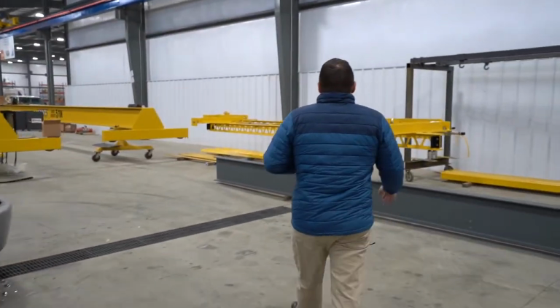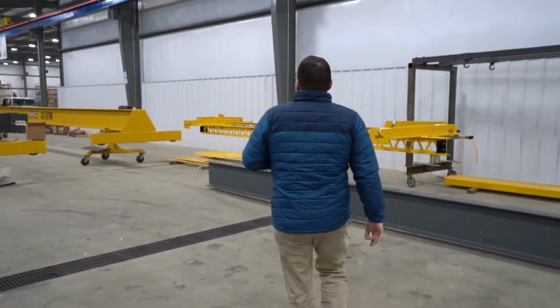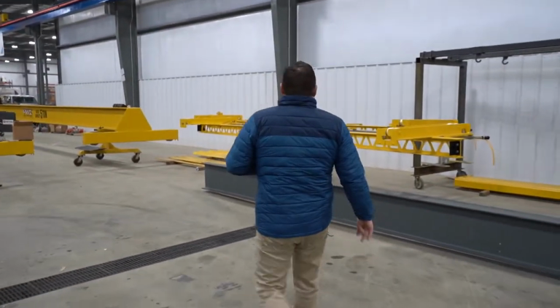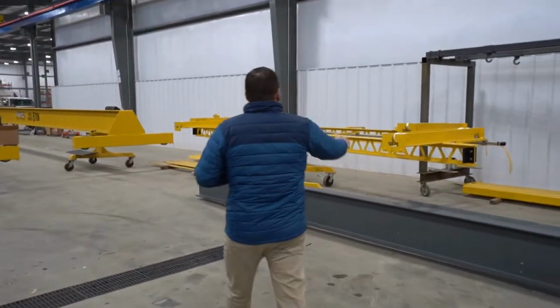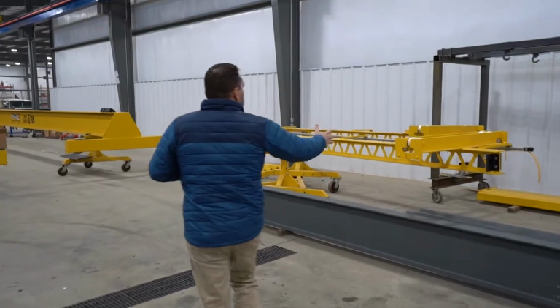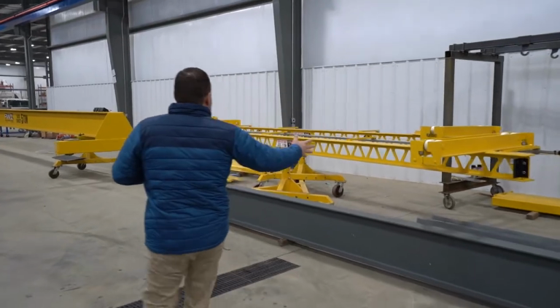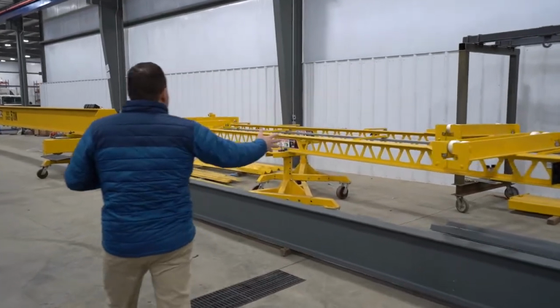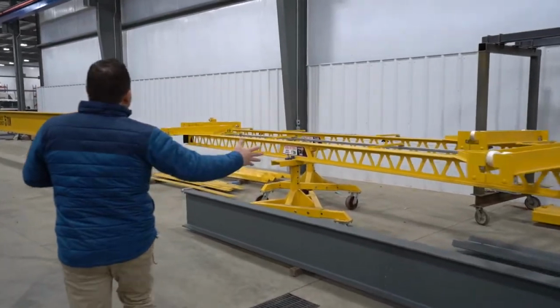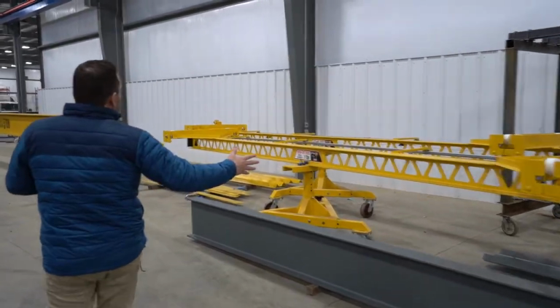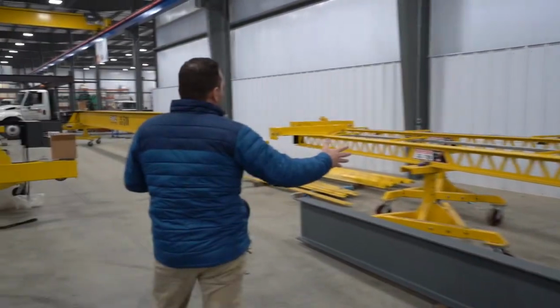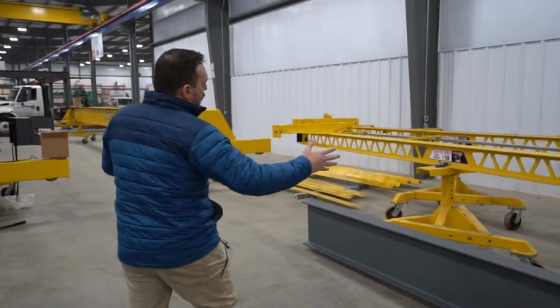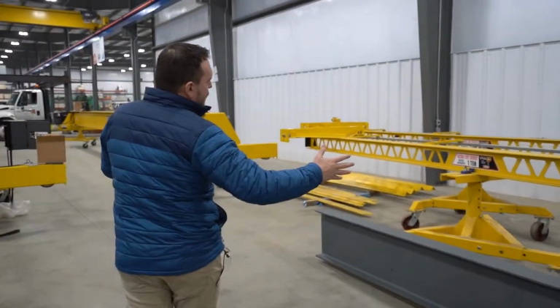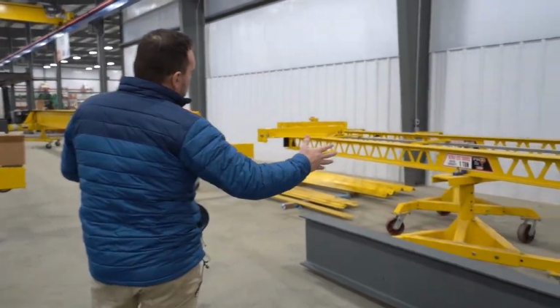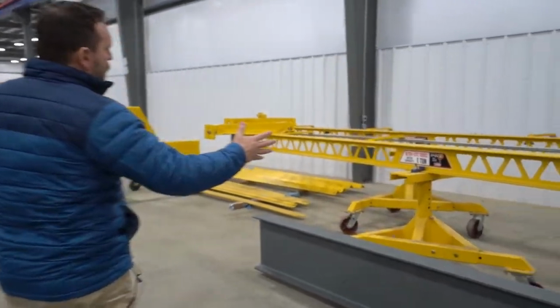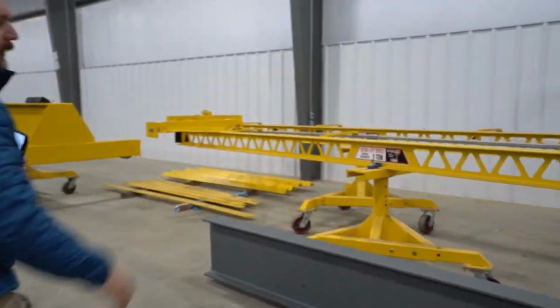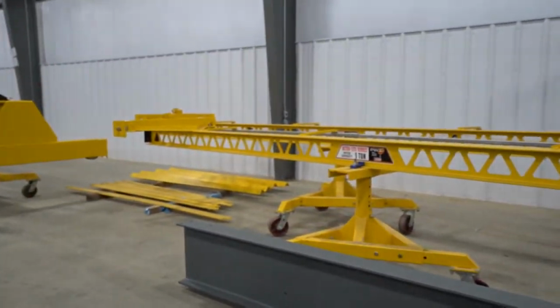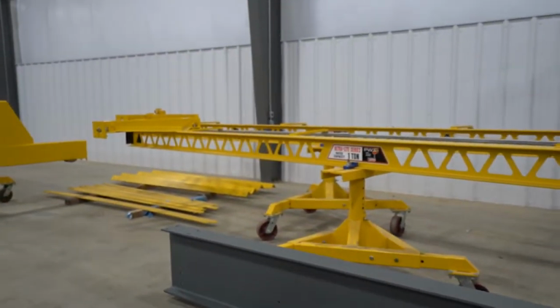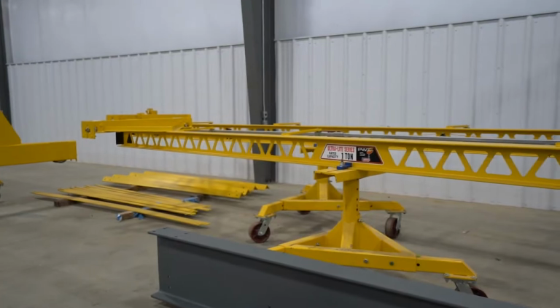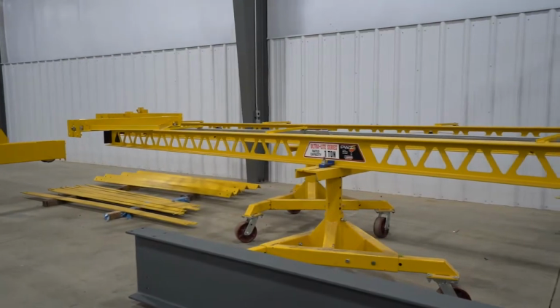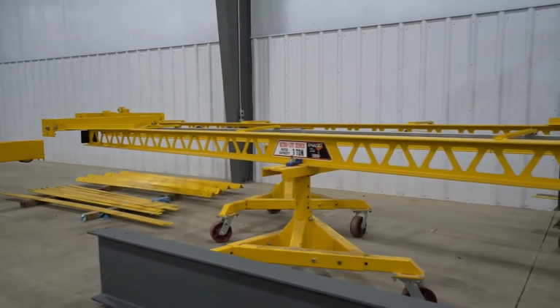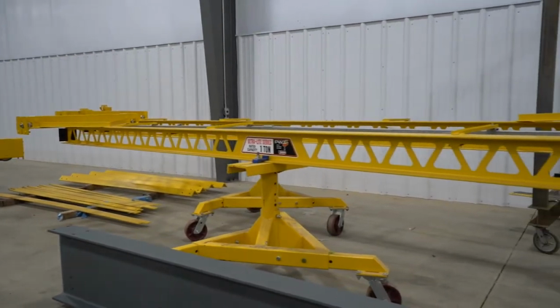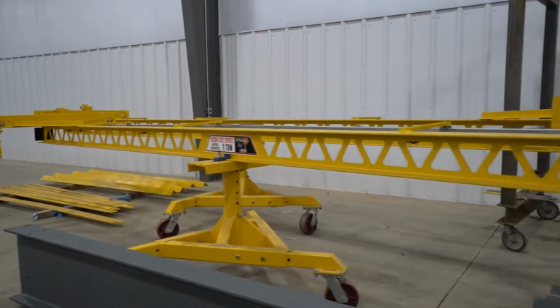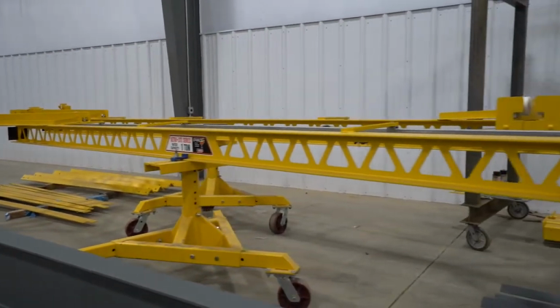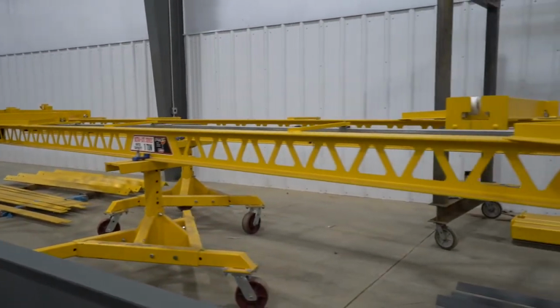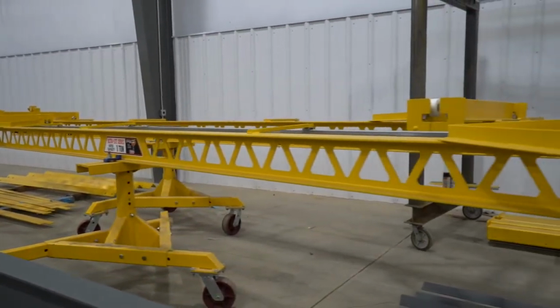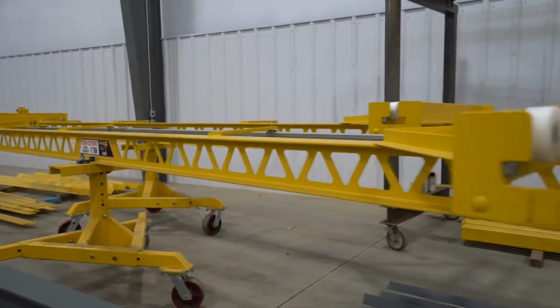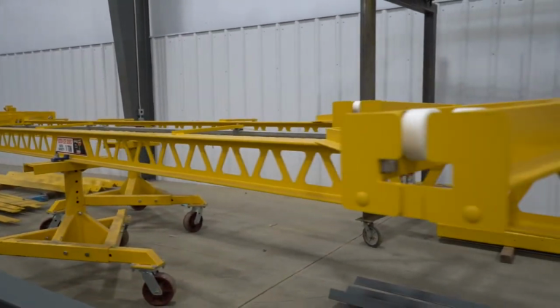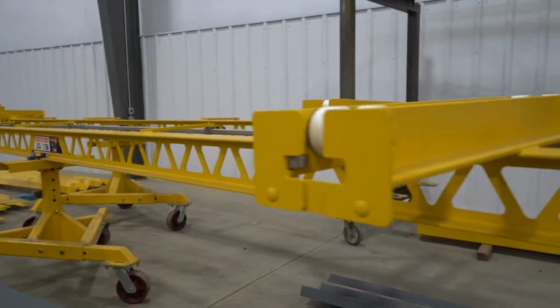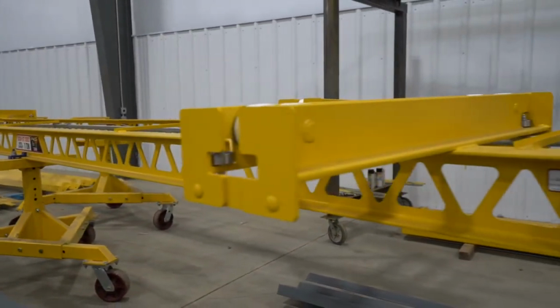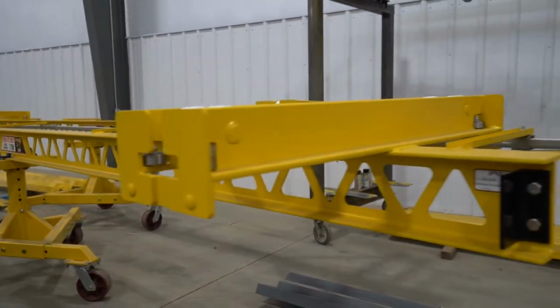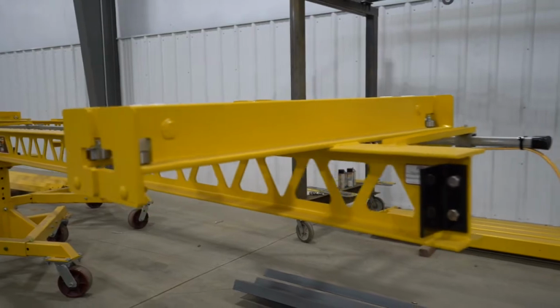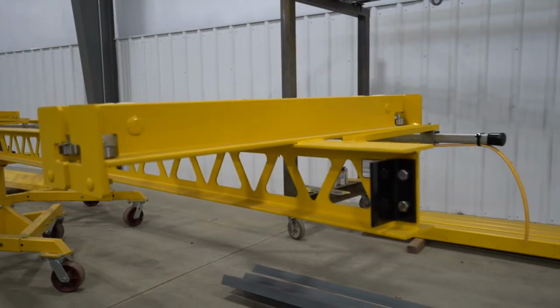Over here we have some more ultralights getting pre-assembled for the customer — possibly assembled by our crew or by the customer himself, depending on where it gets shipped to in the country.